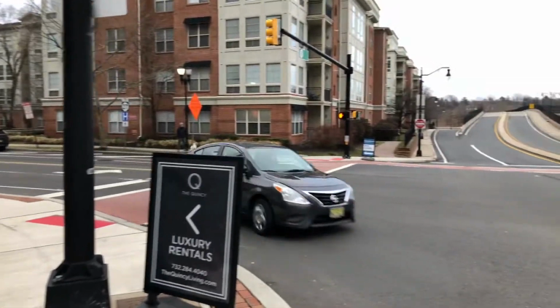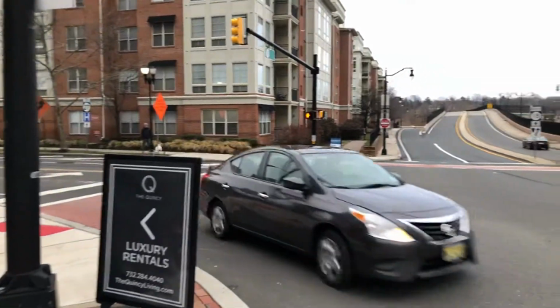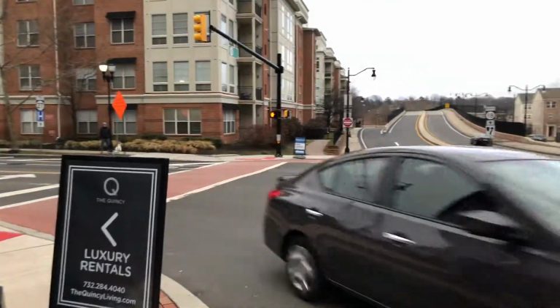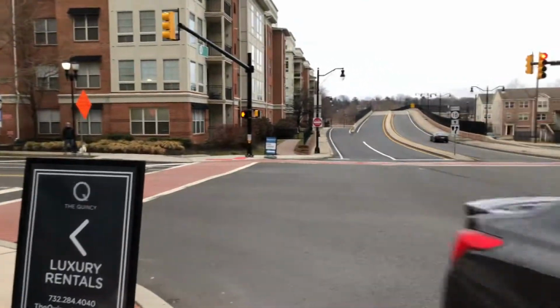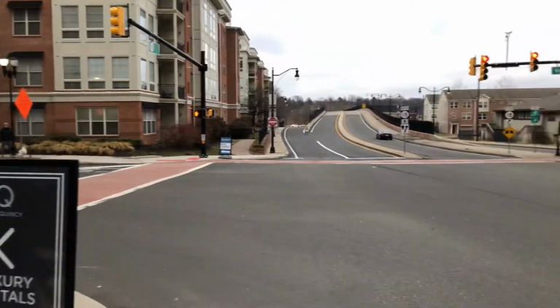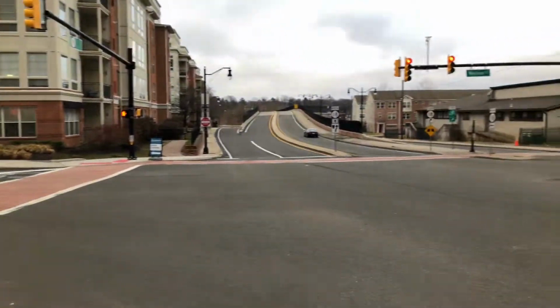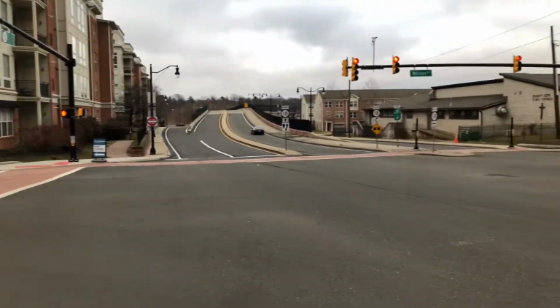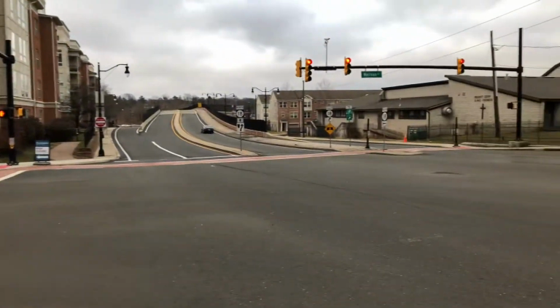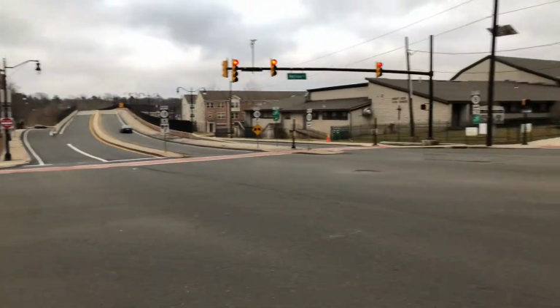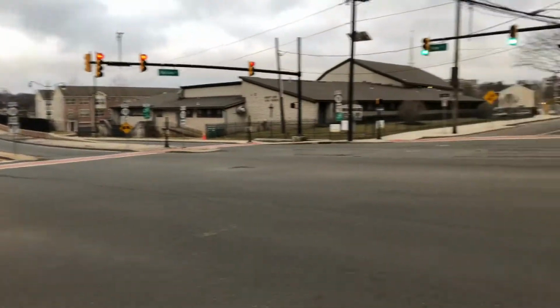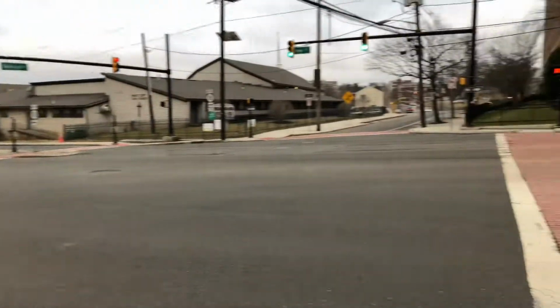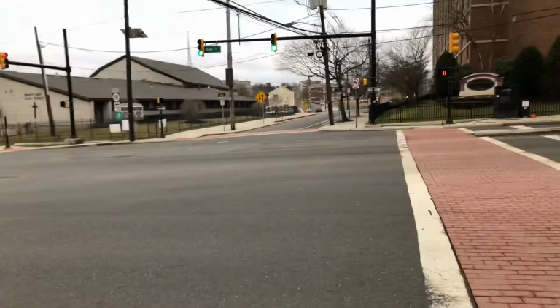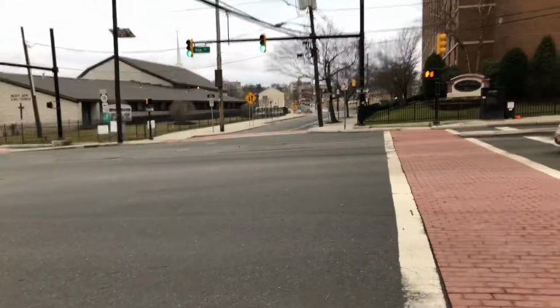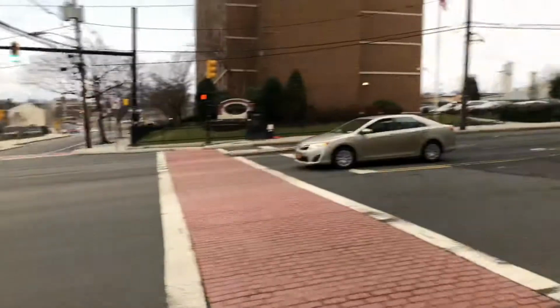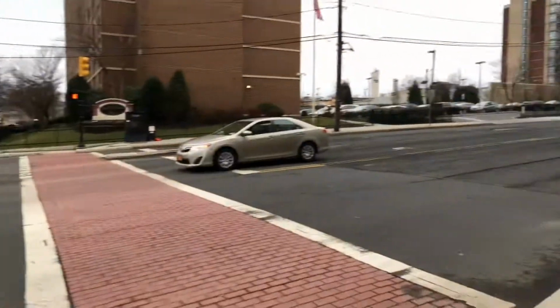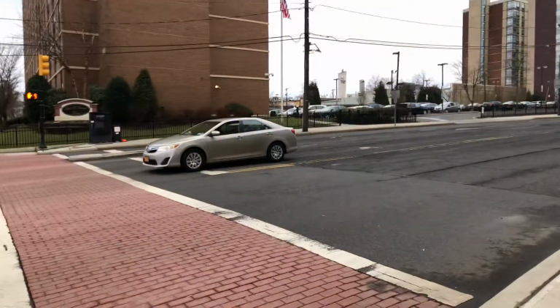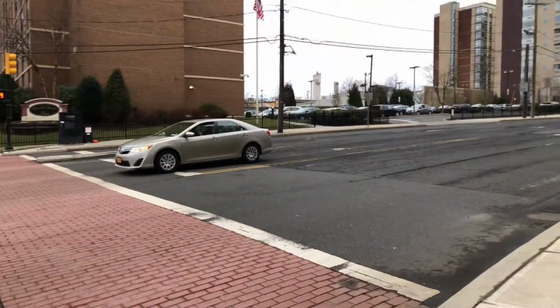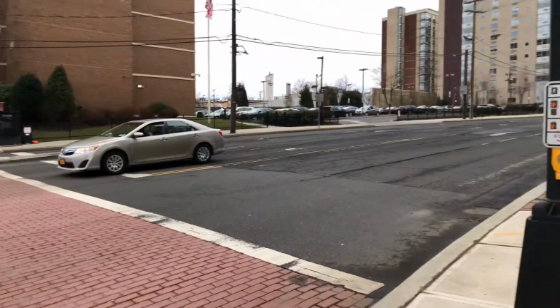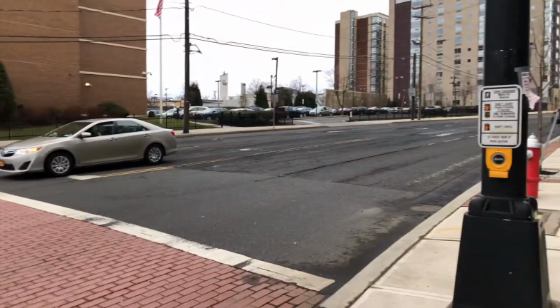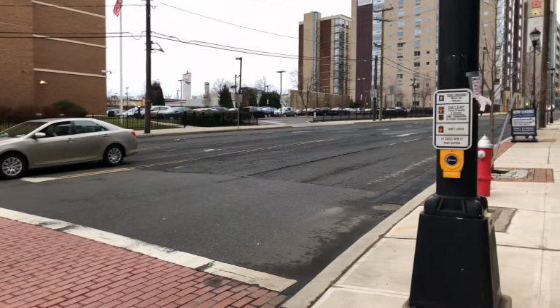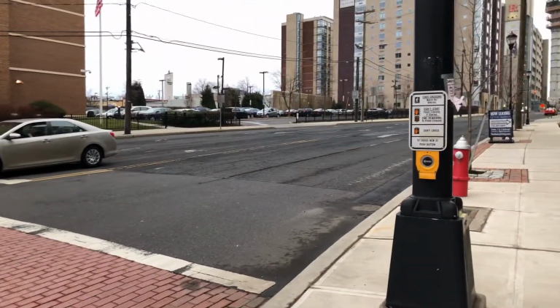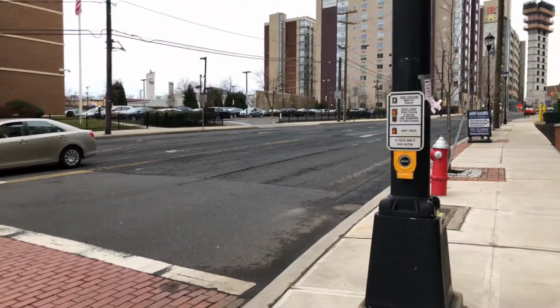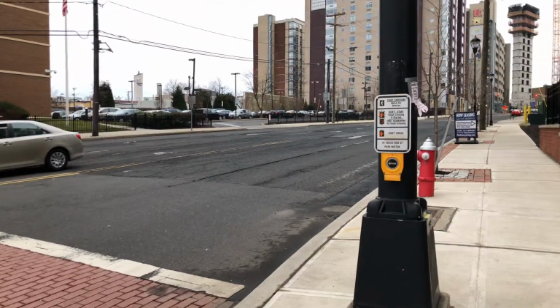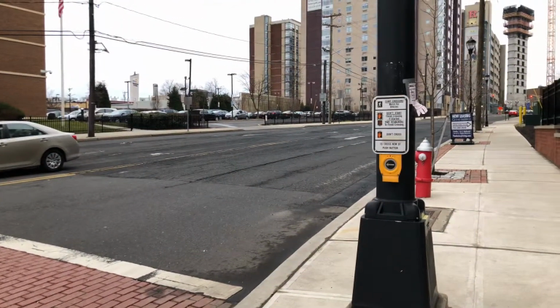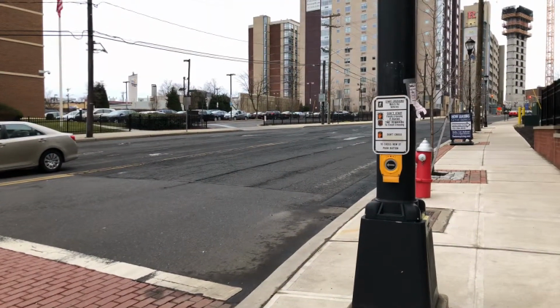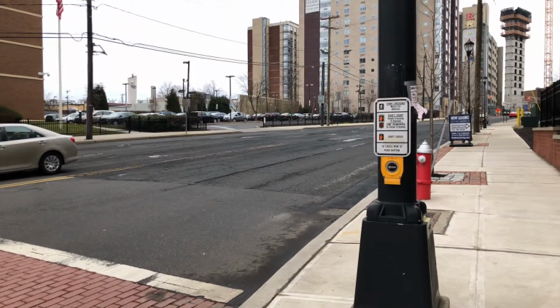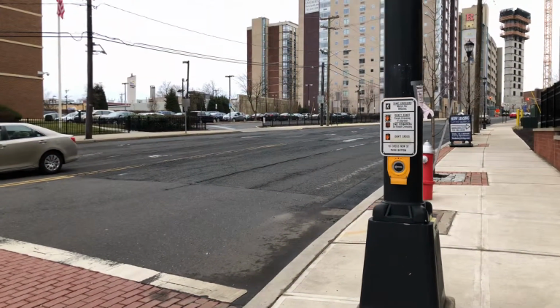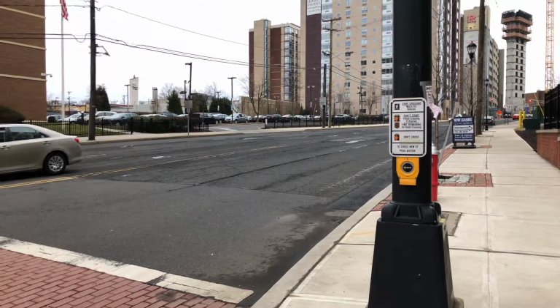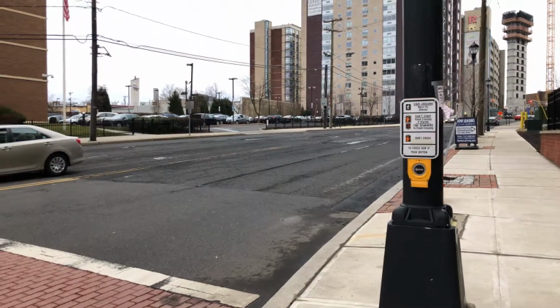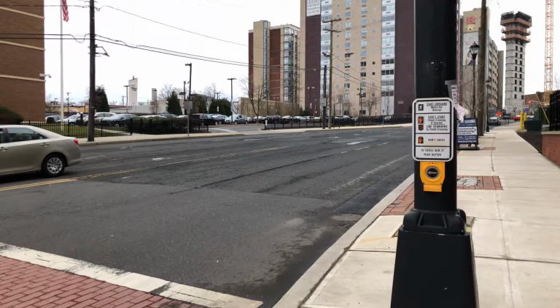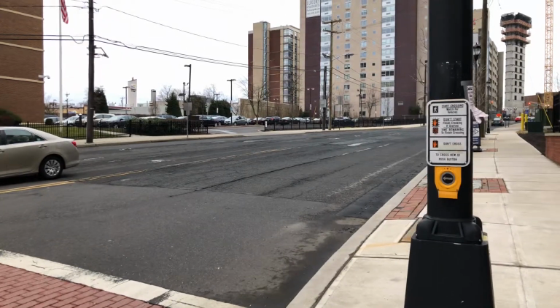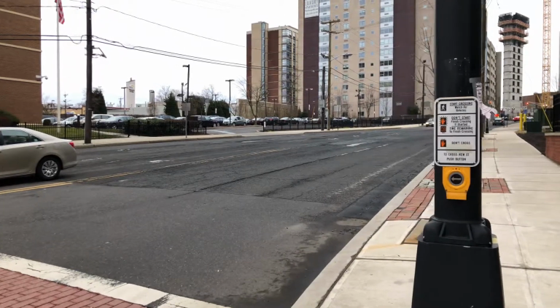New Street is the major road, and the light is longer by about two cycles. Right on red is allowed, and cars seem to be inching up into the crosswalk. There is also a bike lane on Nielsen.